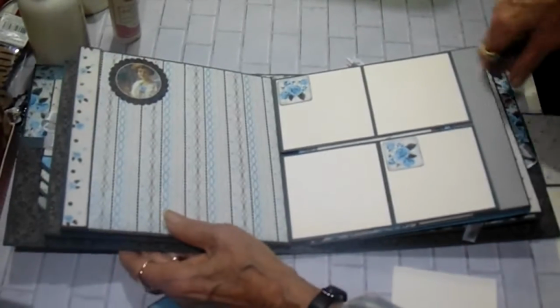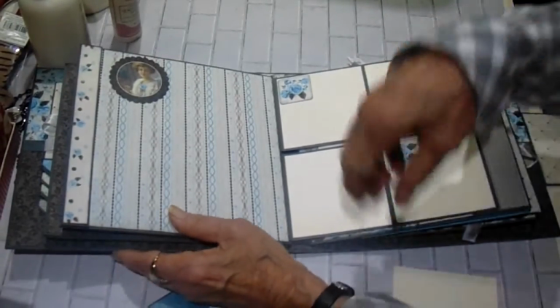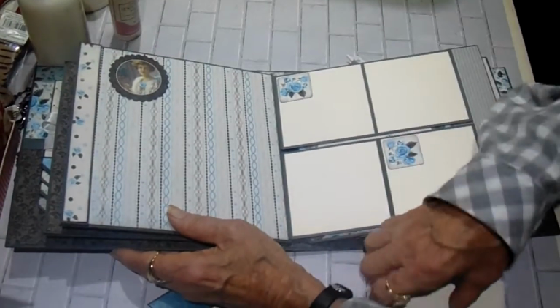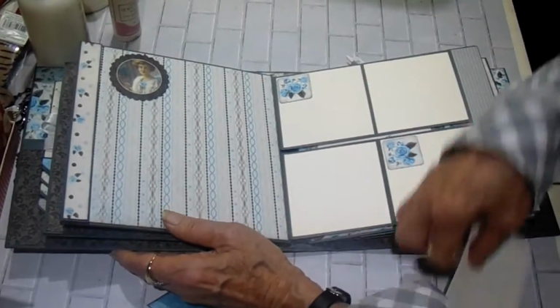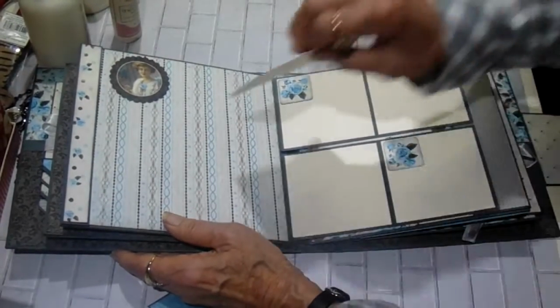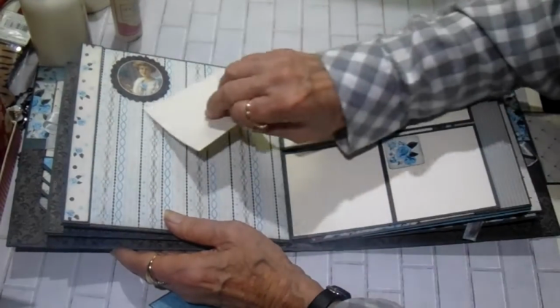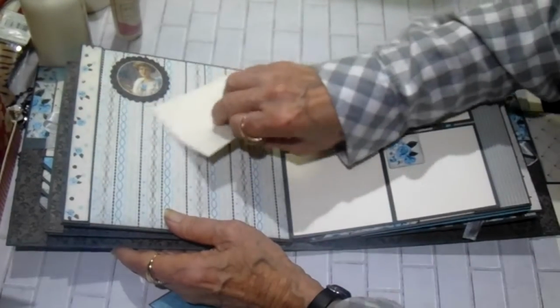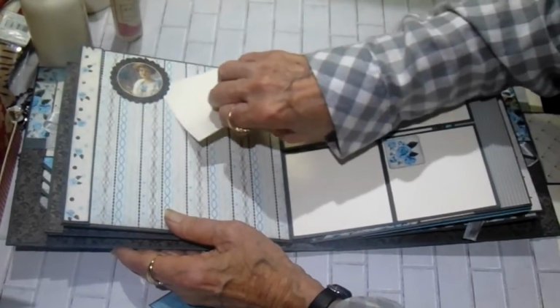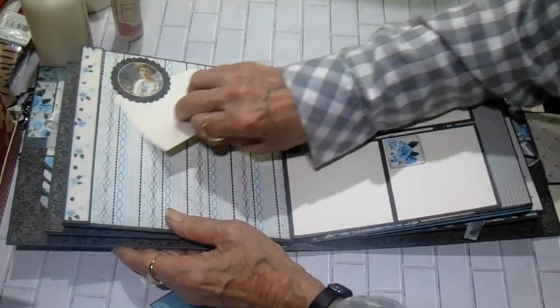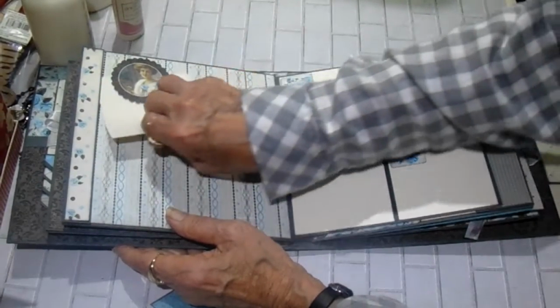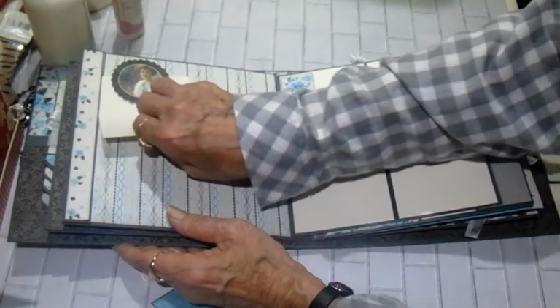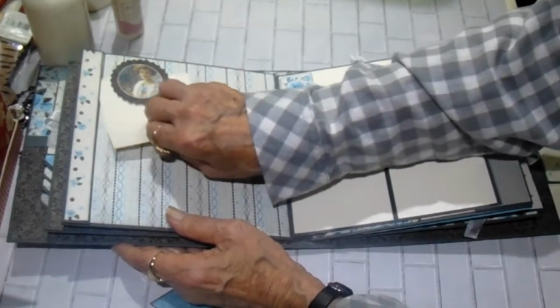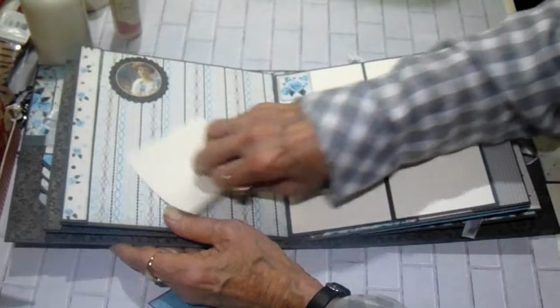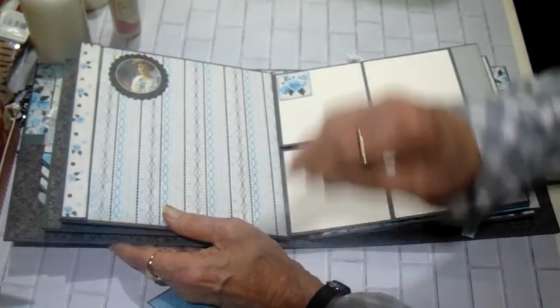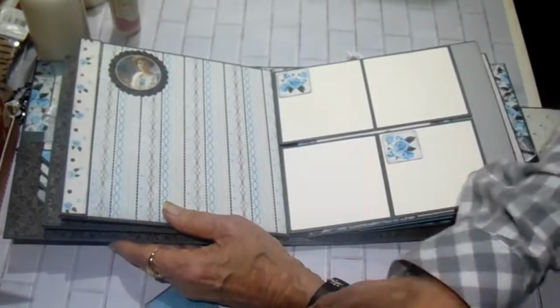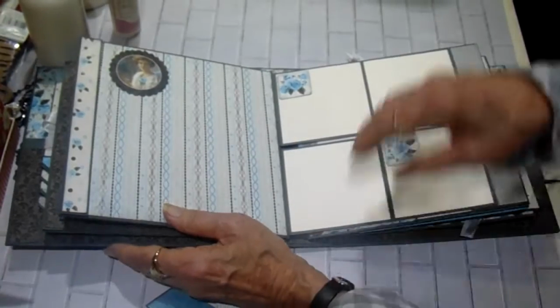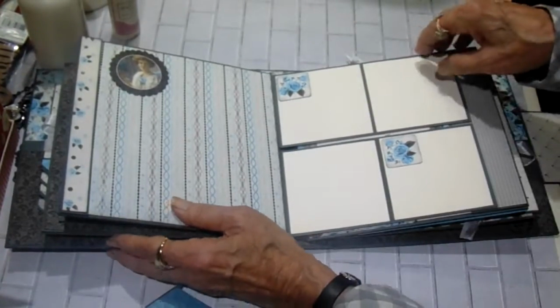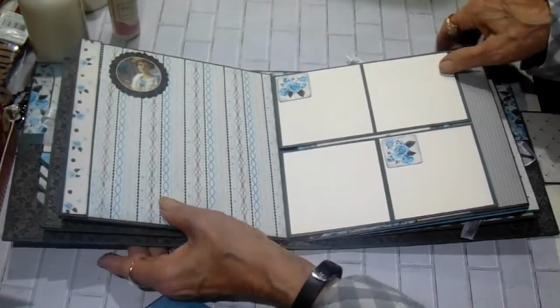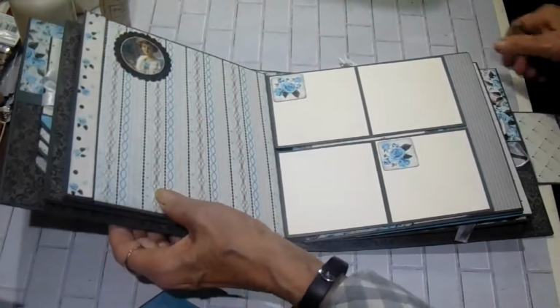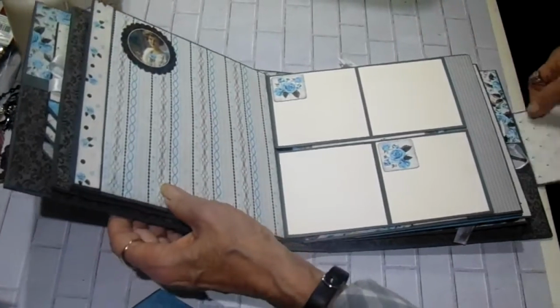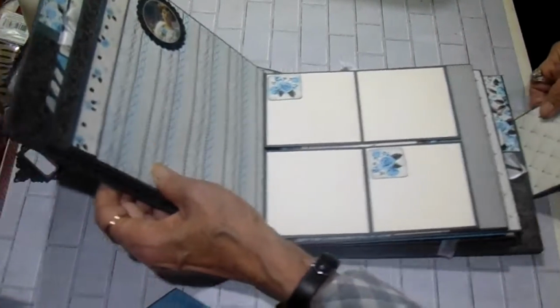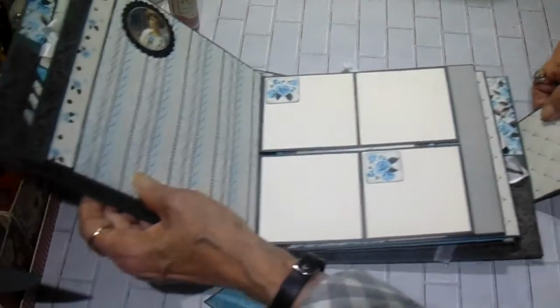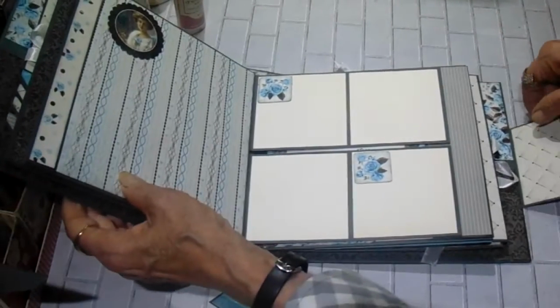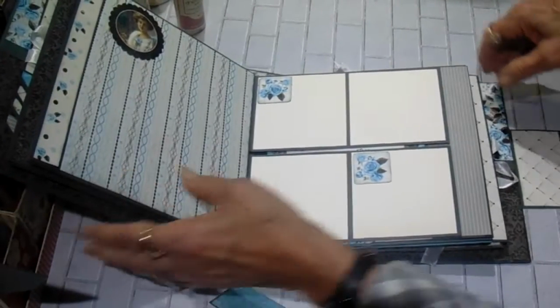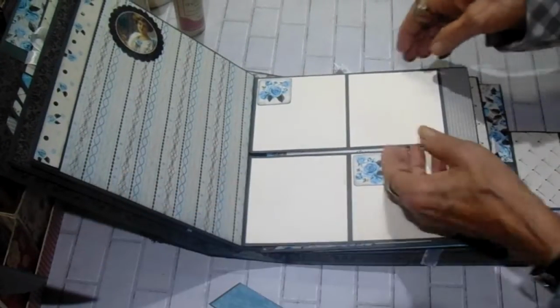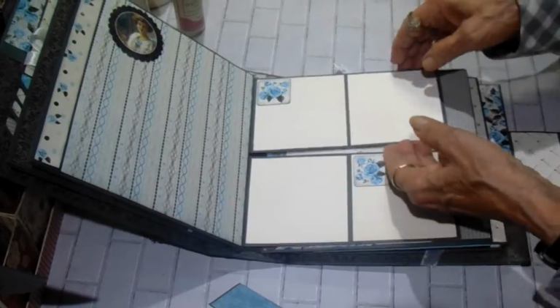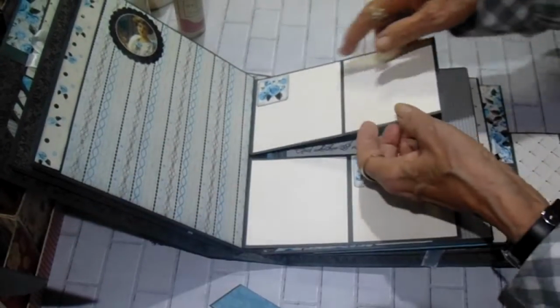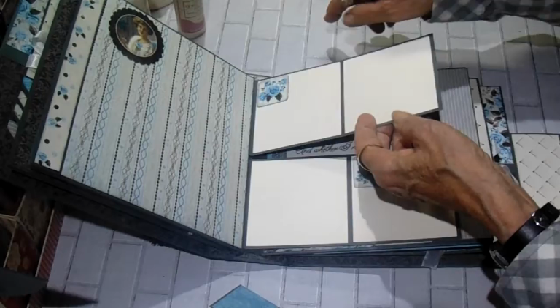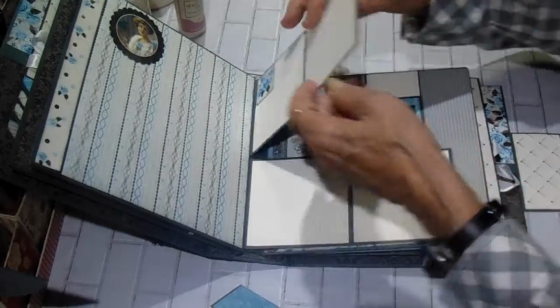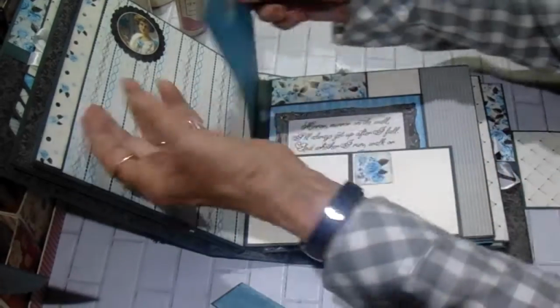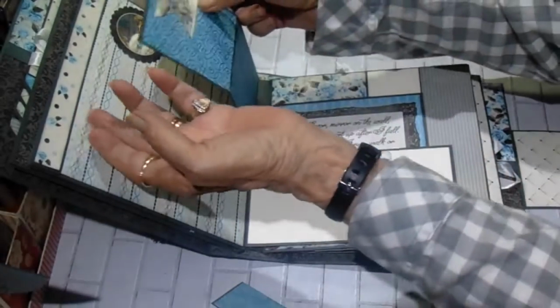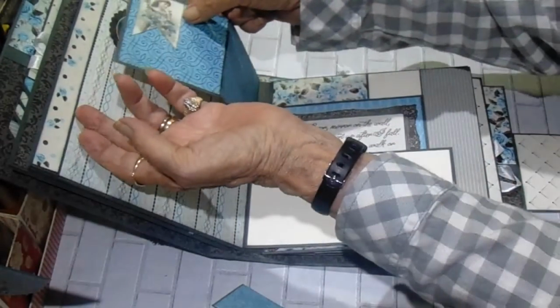And this little tuck spot is open underneath so you can put something under there. These papers are just gorgeous — Authentique just gets better every time.